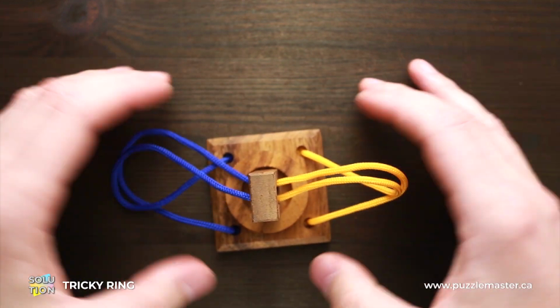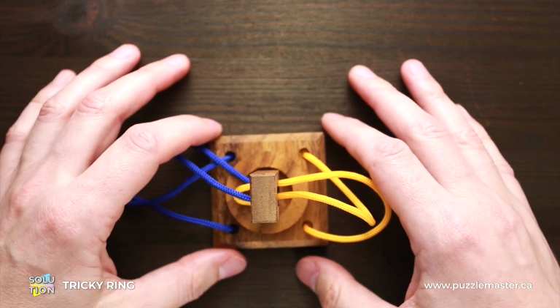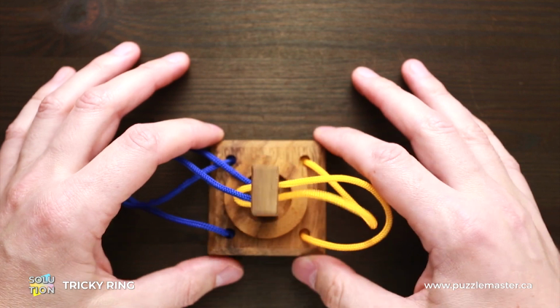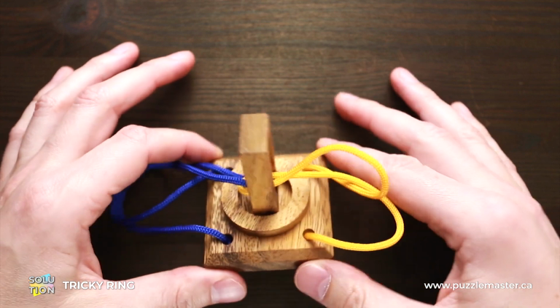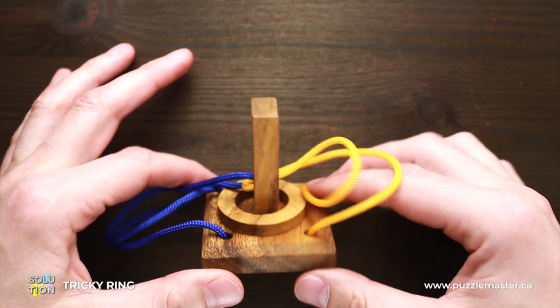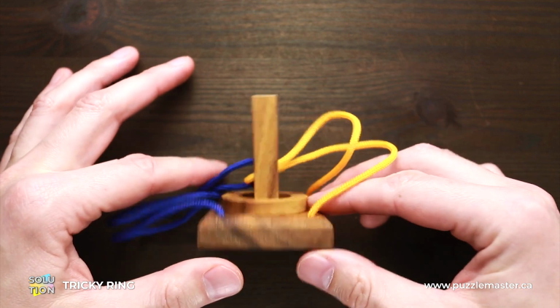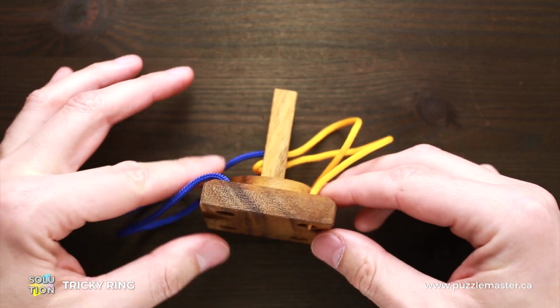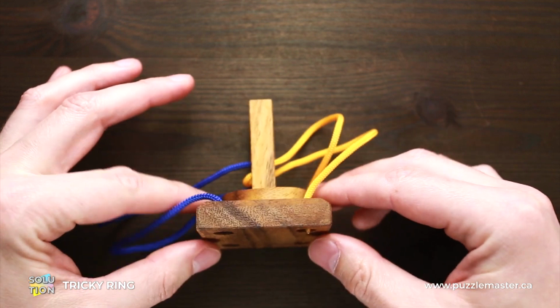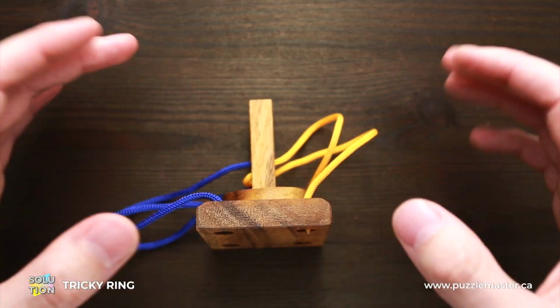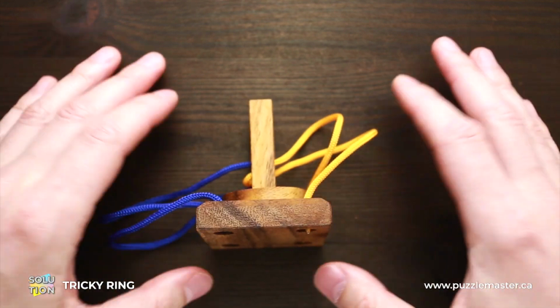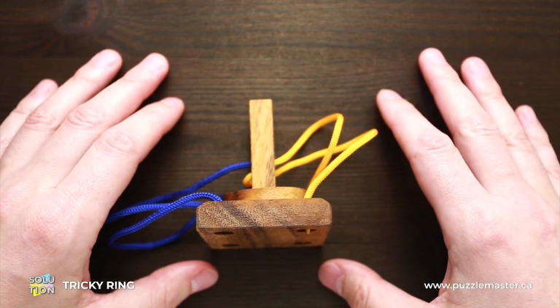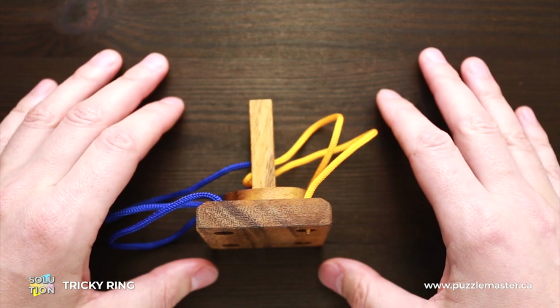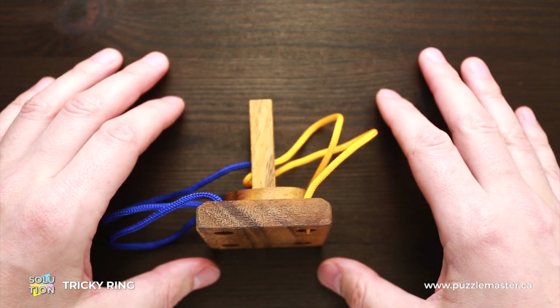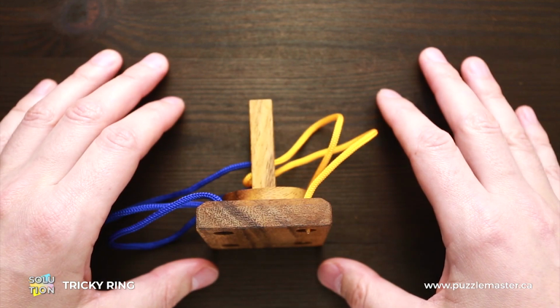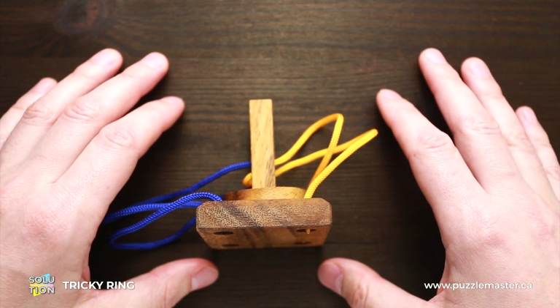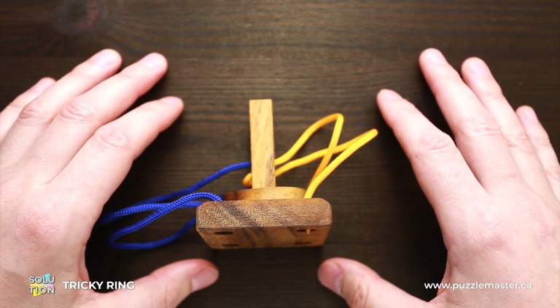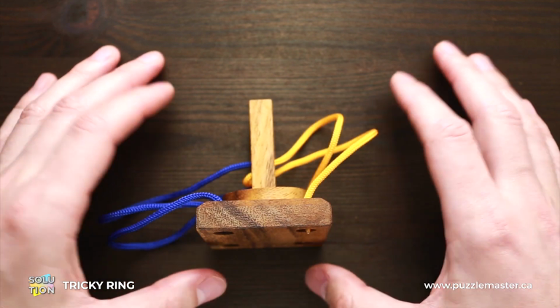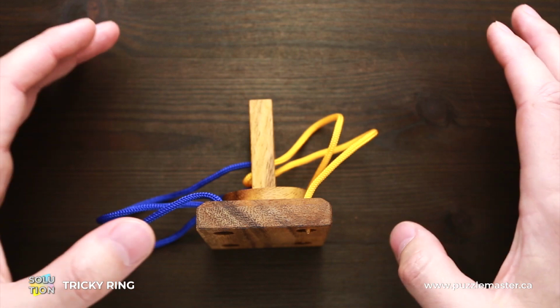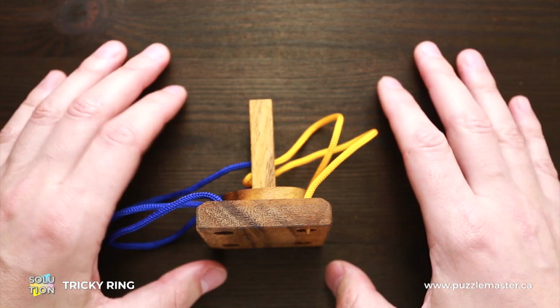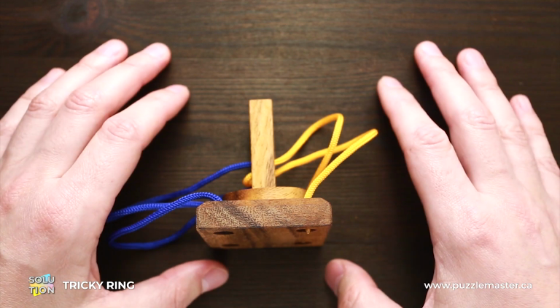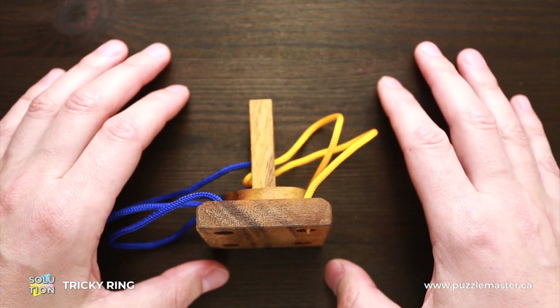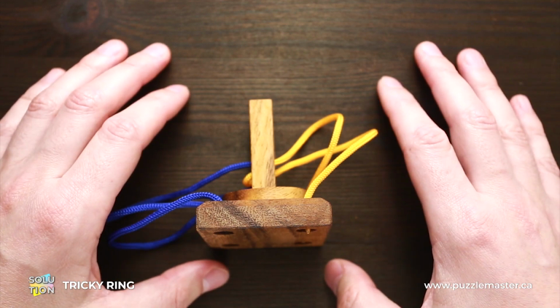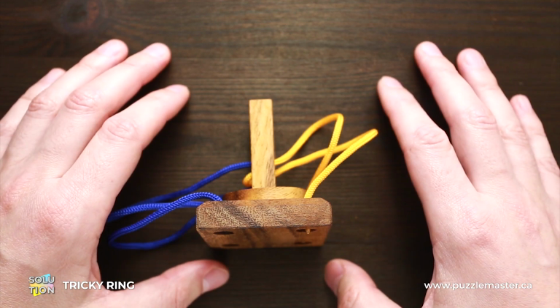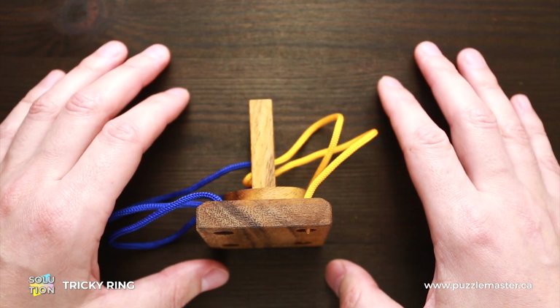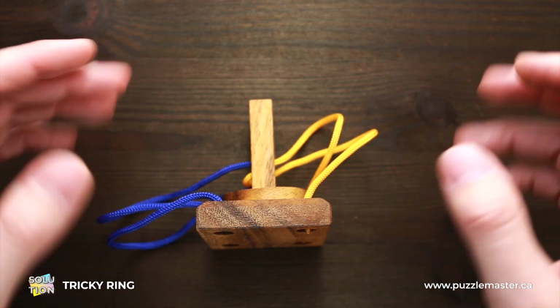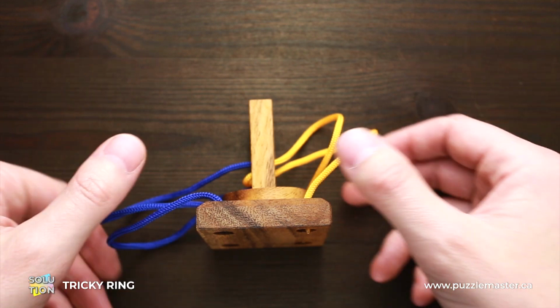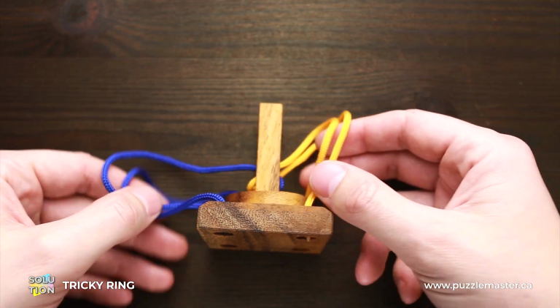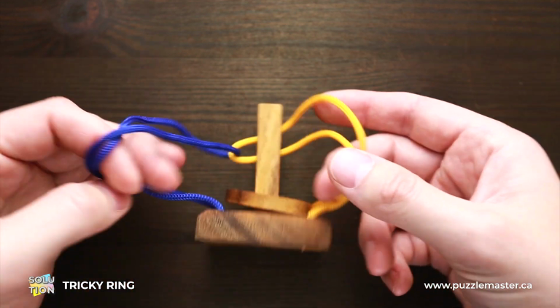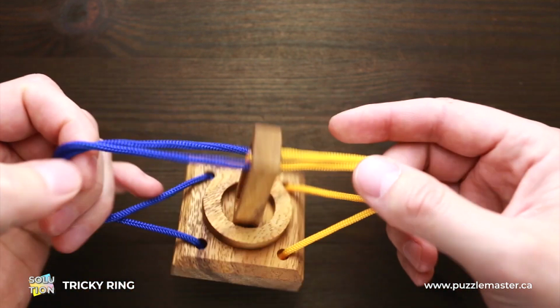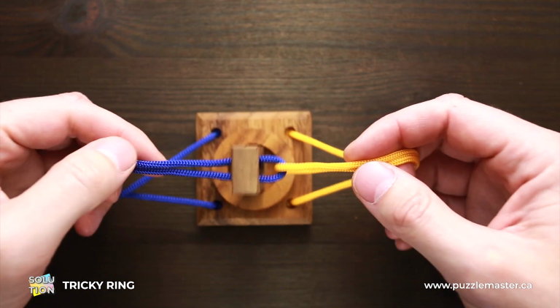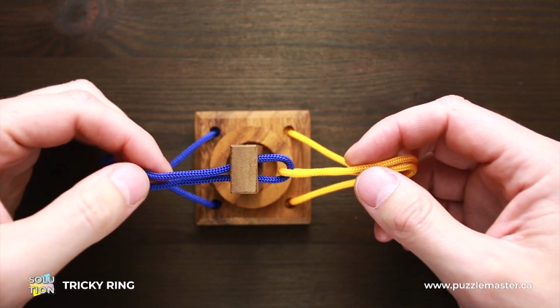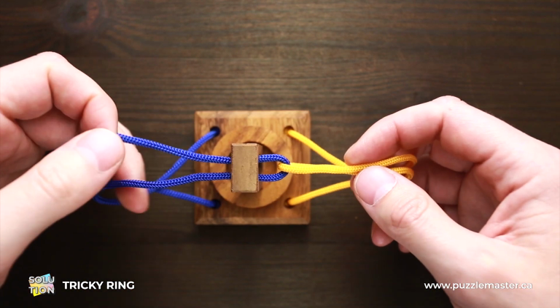I will show the trick to you a little bit later. If you like the tricky ring puzzle and you want to buy it, go to puzzlemaster.ca. And now I will show you how to solve this puzzle.